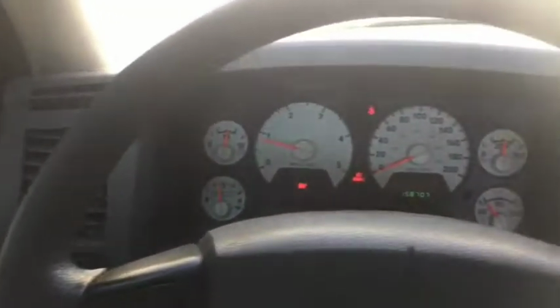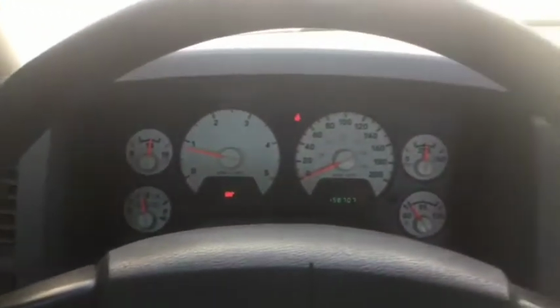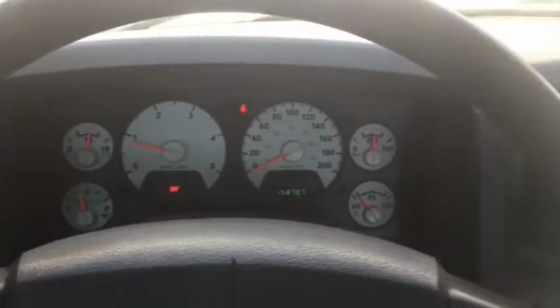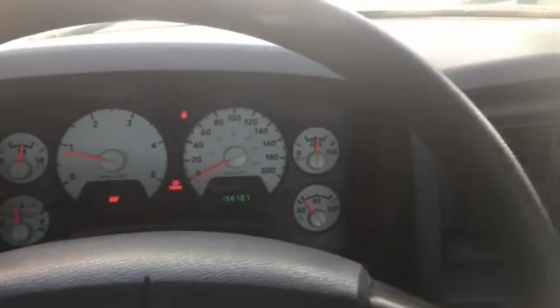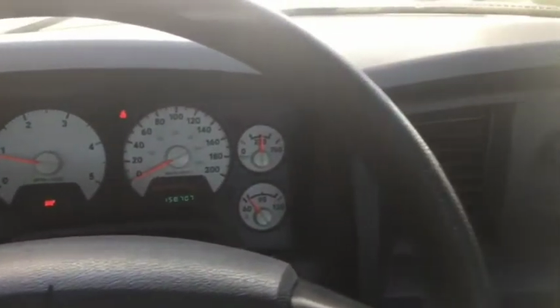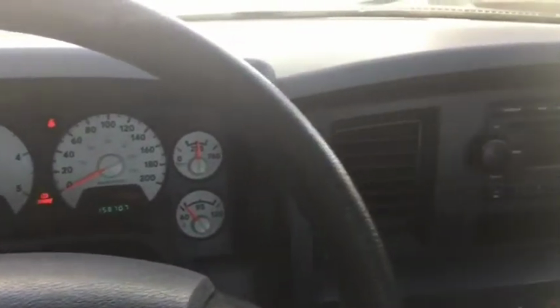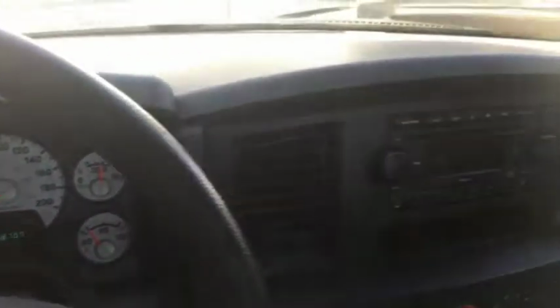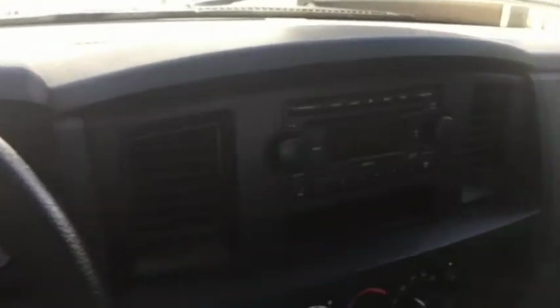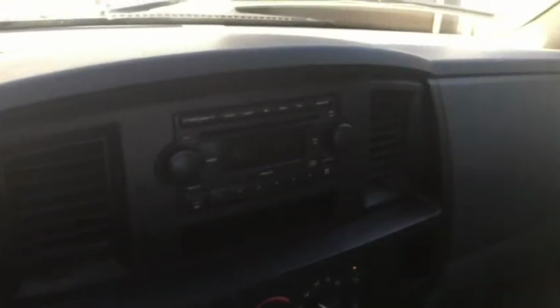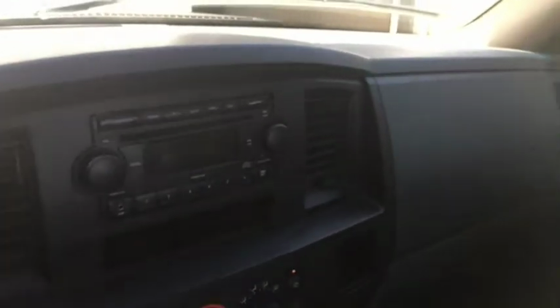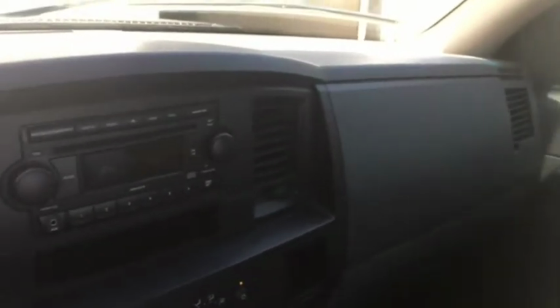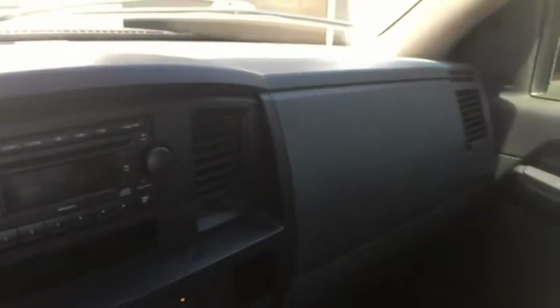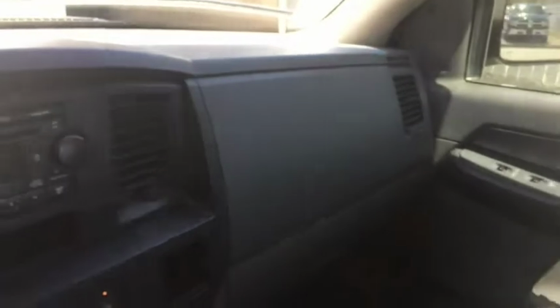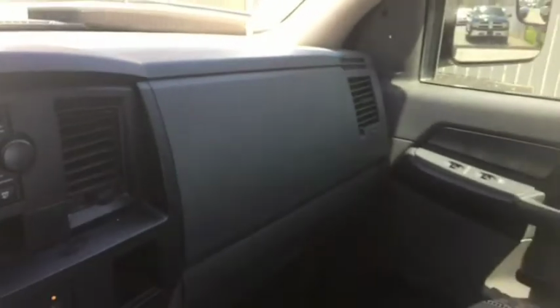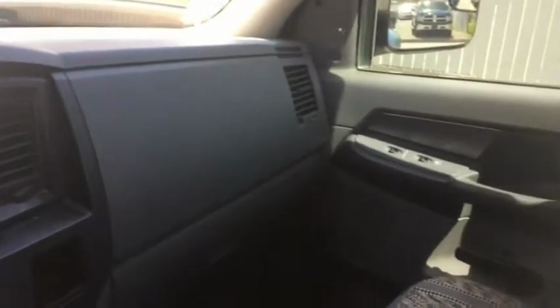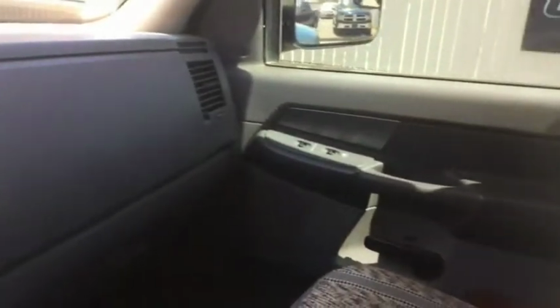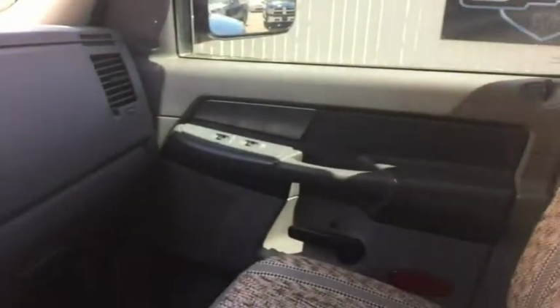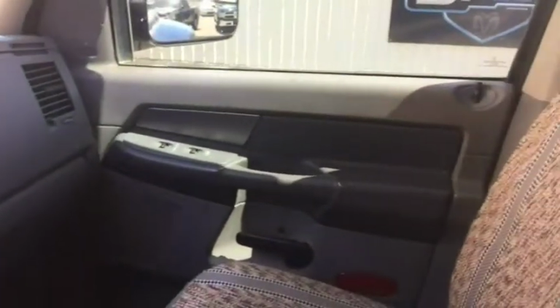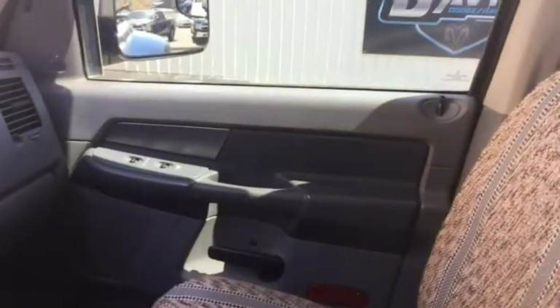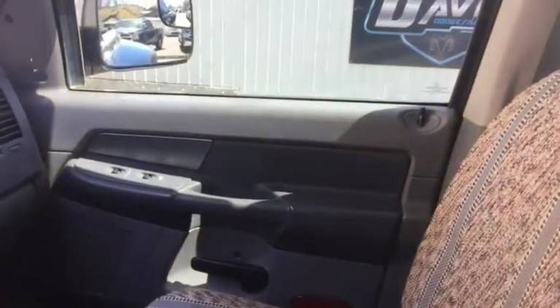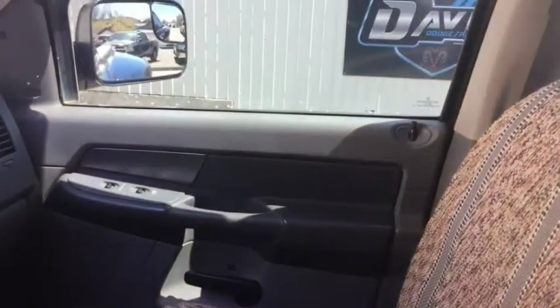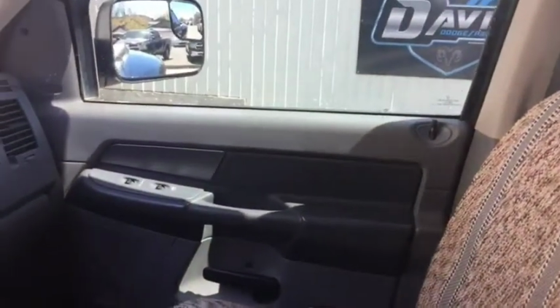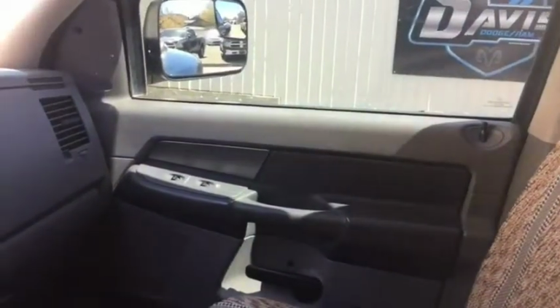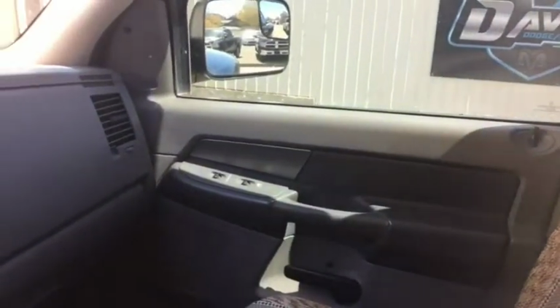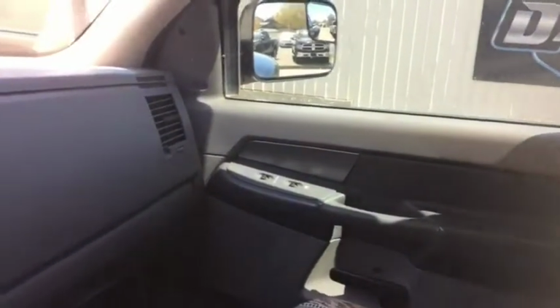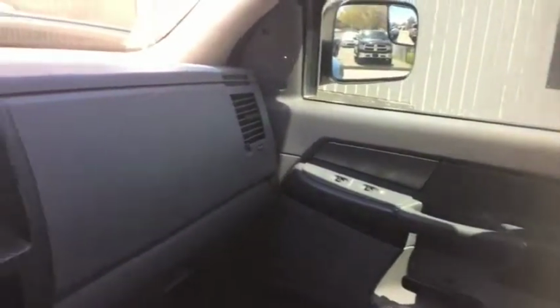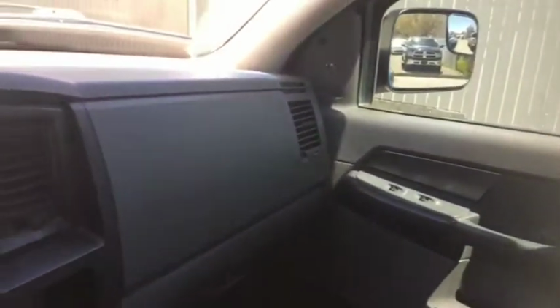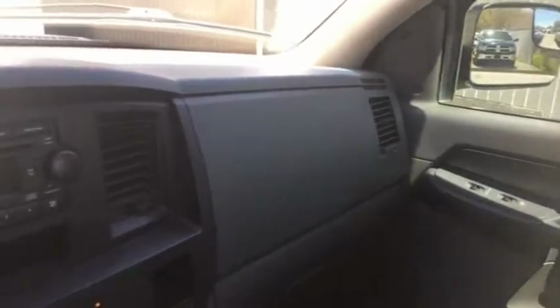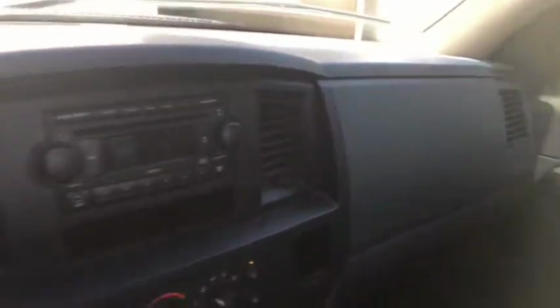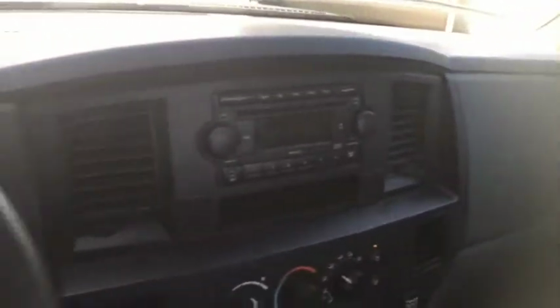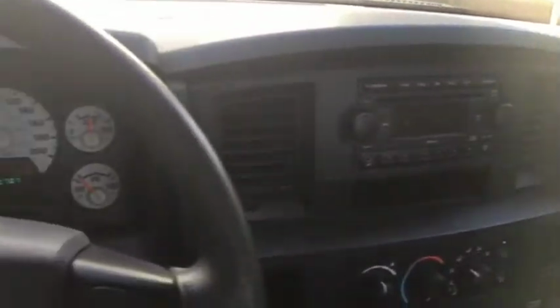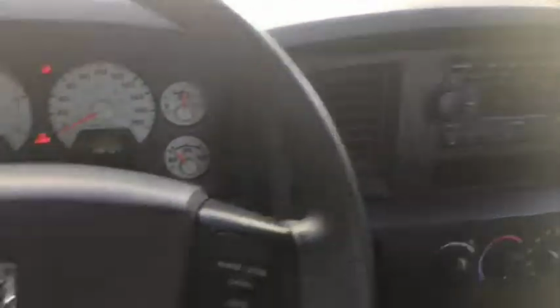Once again, this is a 2008 Dodge Ram 3500 Cummins turbo diesel engine dually. Come check us out in Fort McLeod today at Davis Dodge and let's see if we can get you in your new ride.